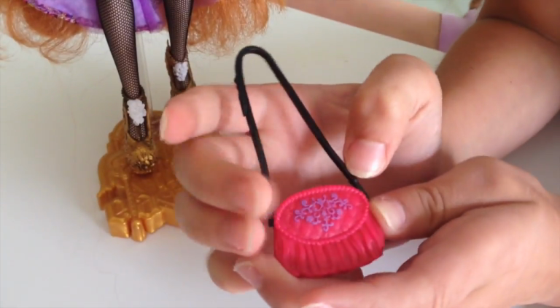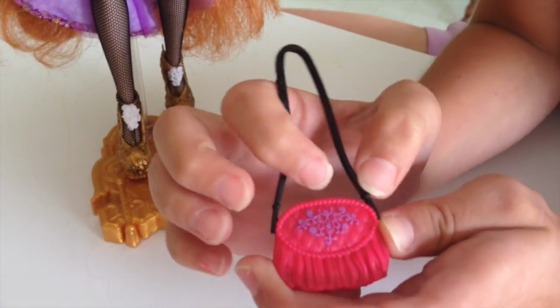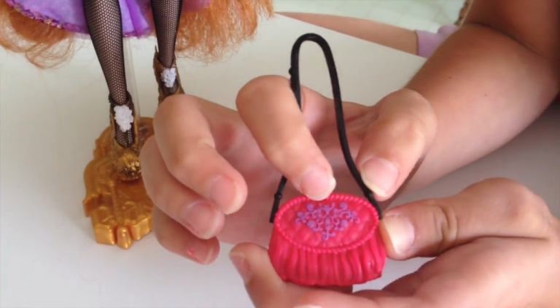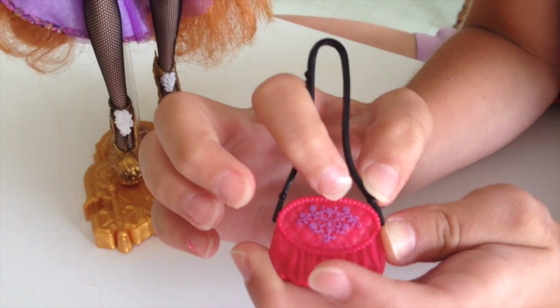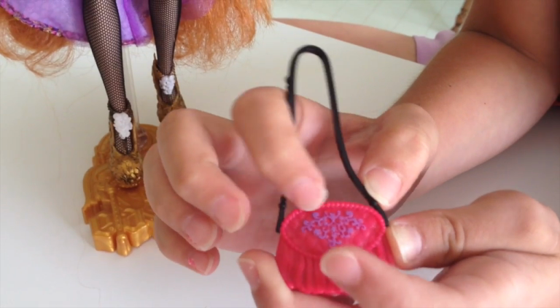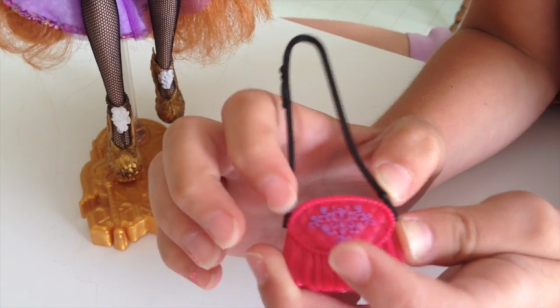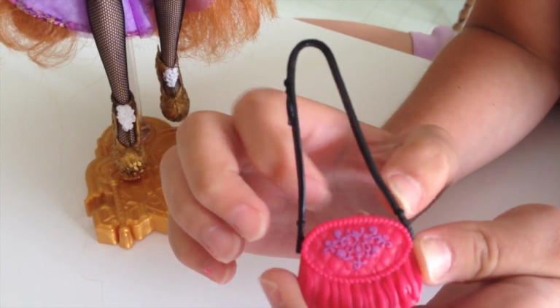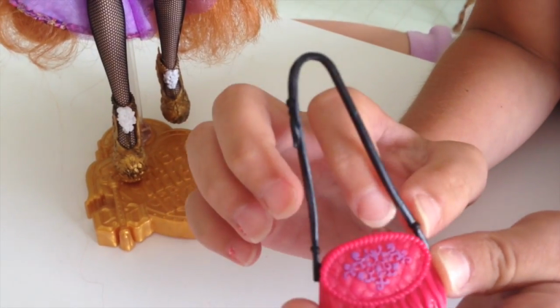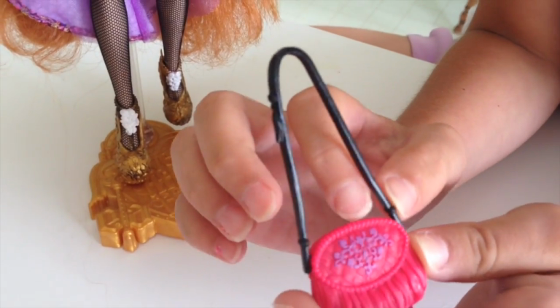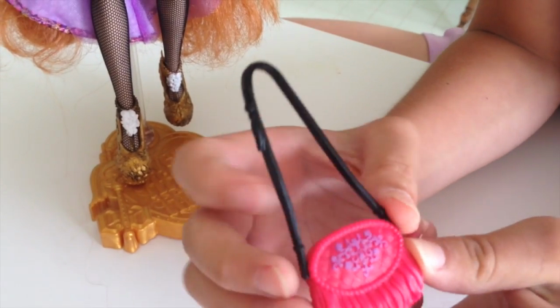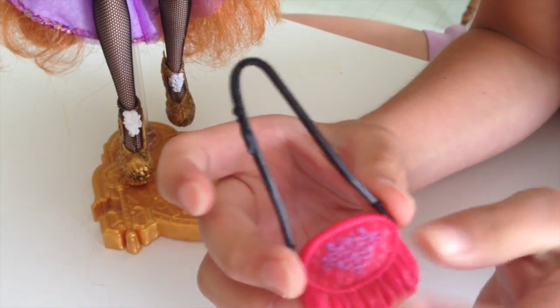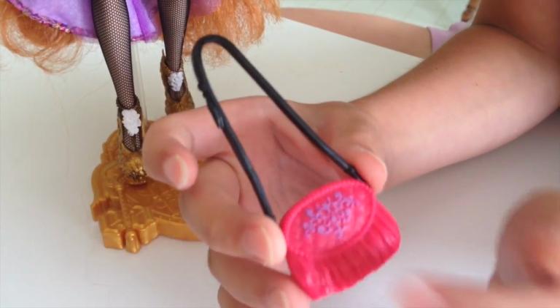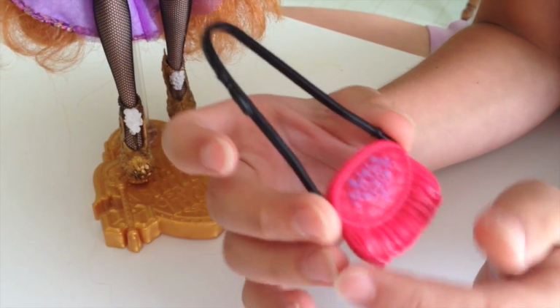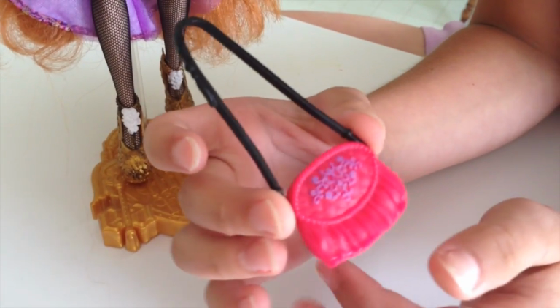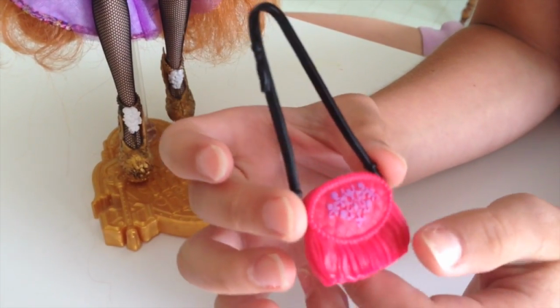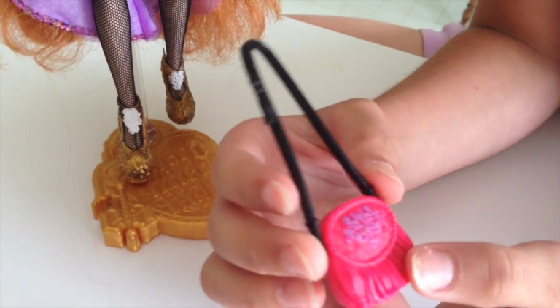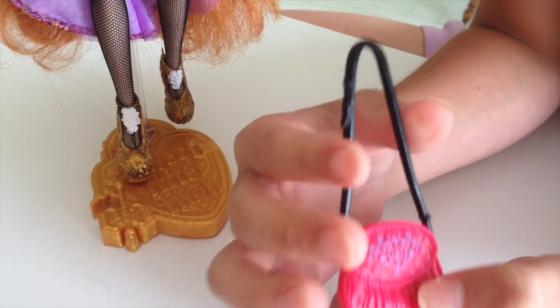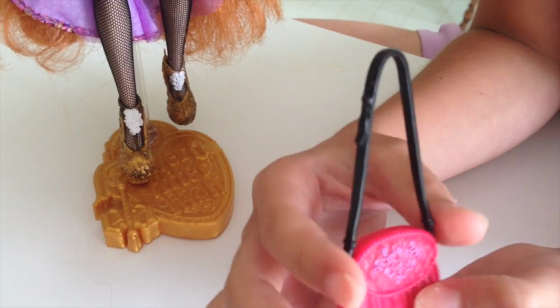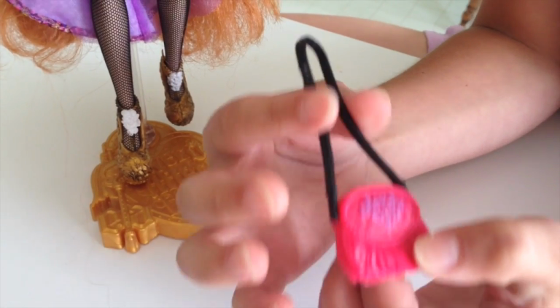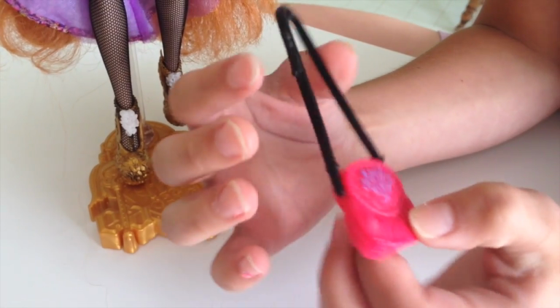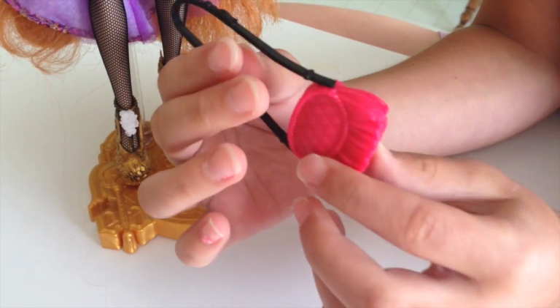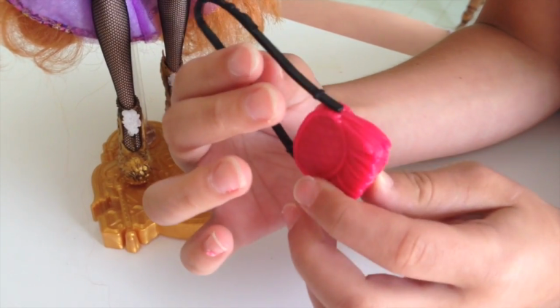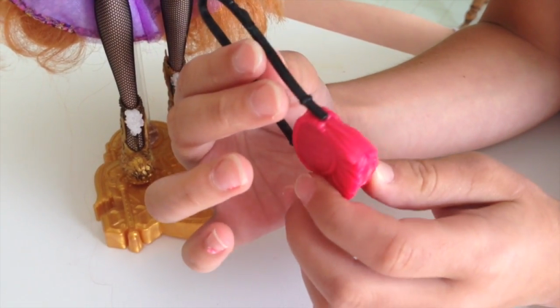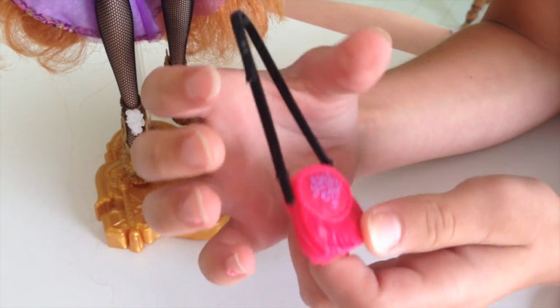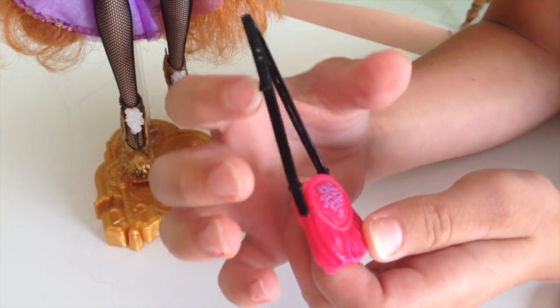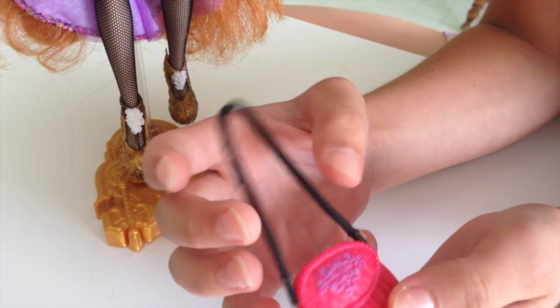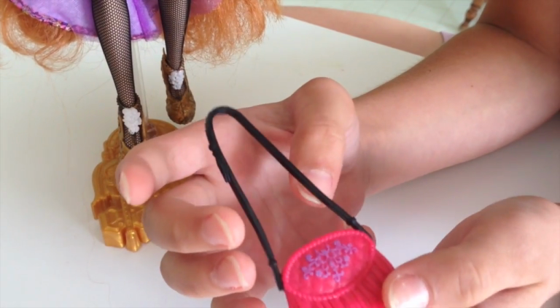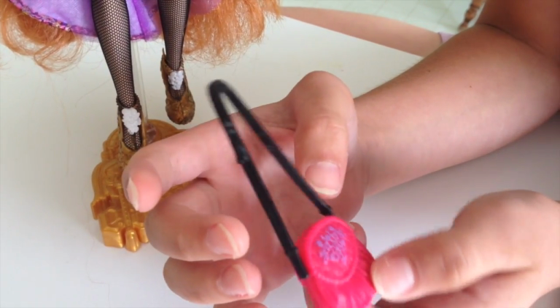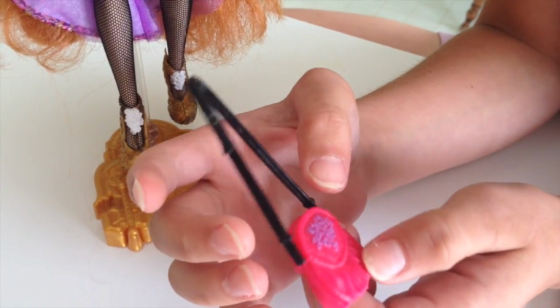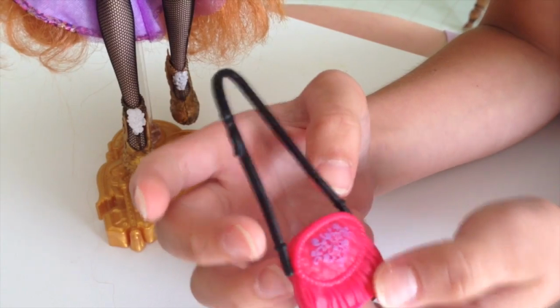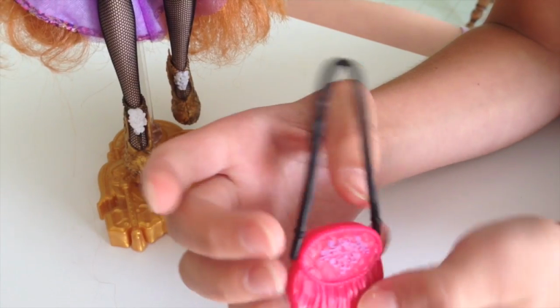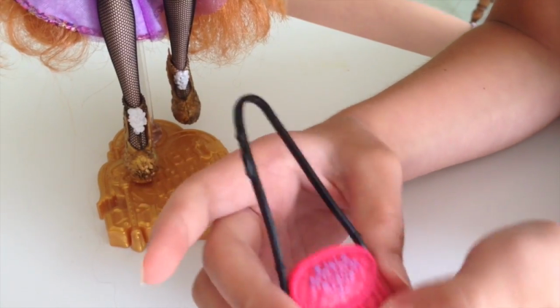It has a pretty purple design right there. It has these hairs hanging down, and it has a black strap. It has a hair hanging down there, and it does not open.